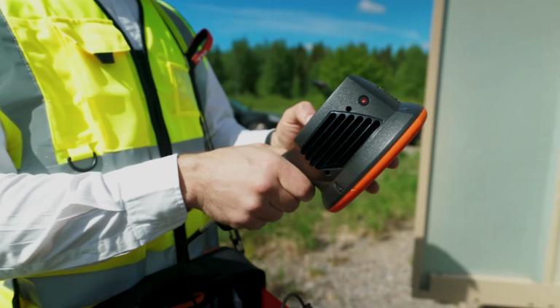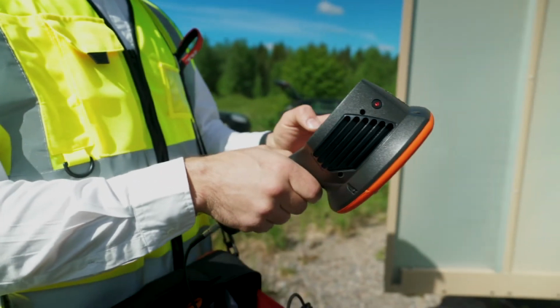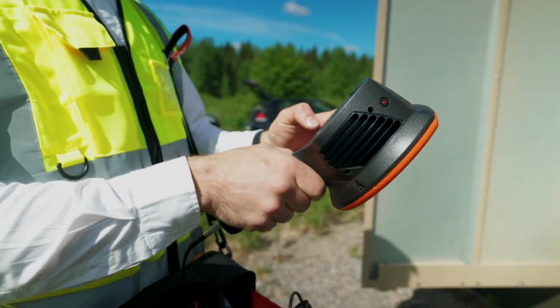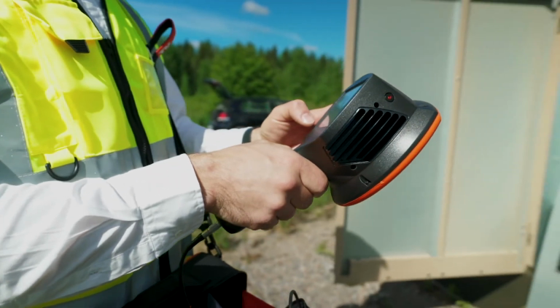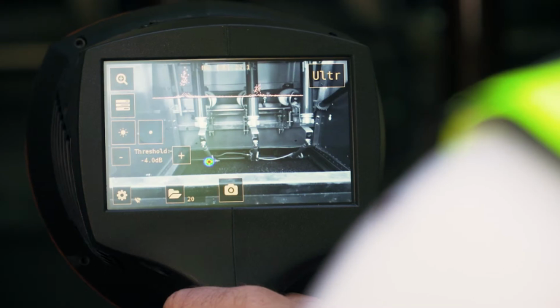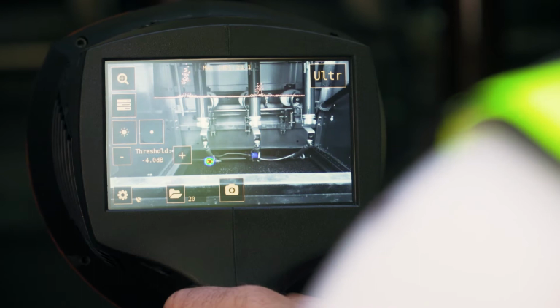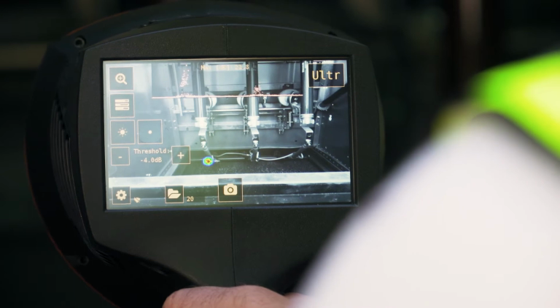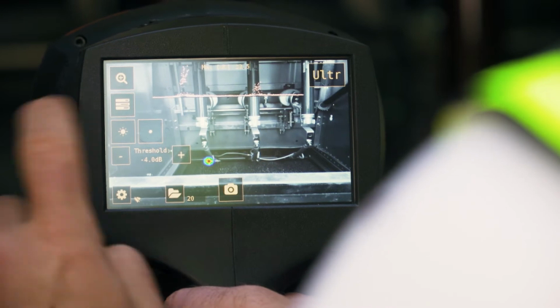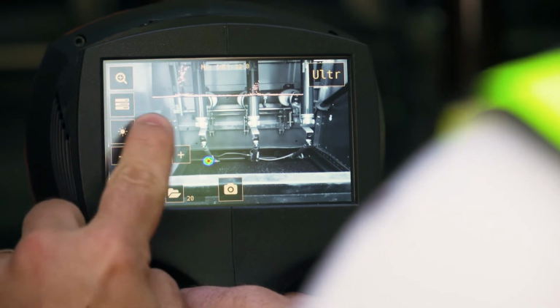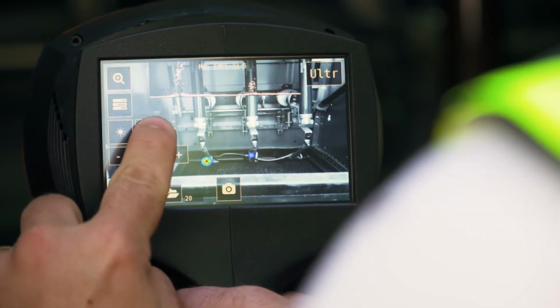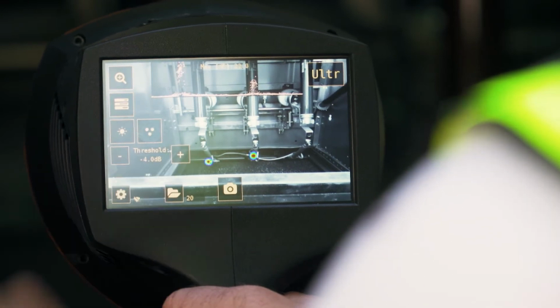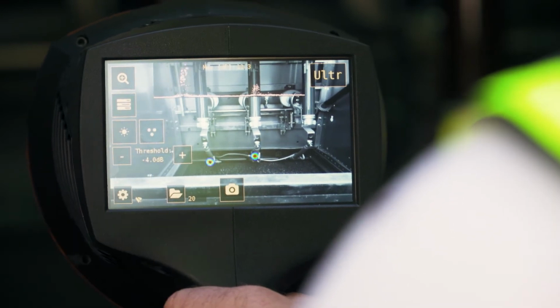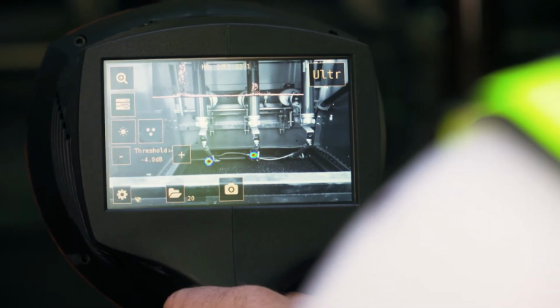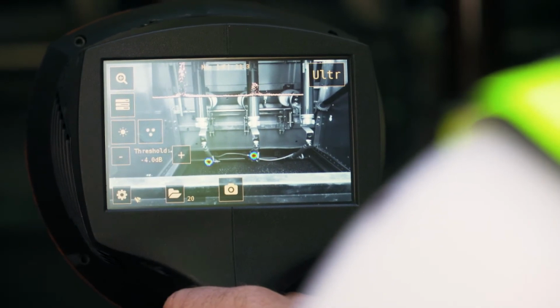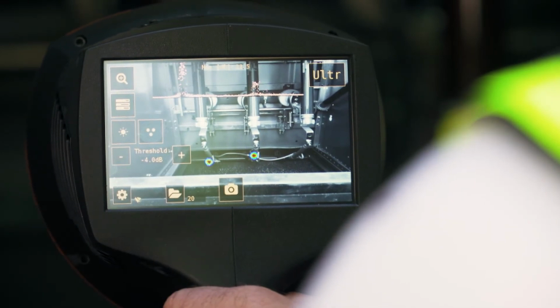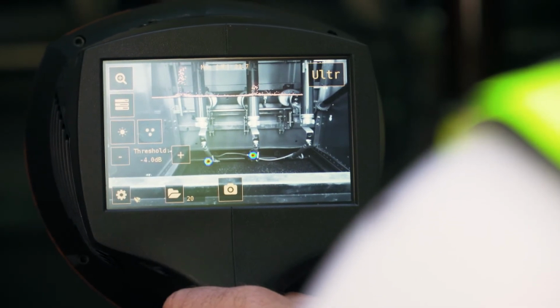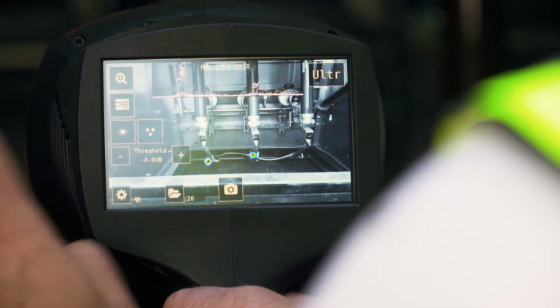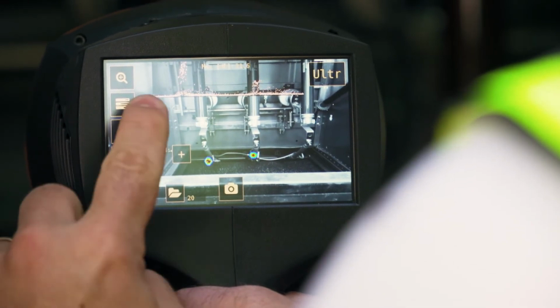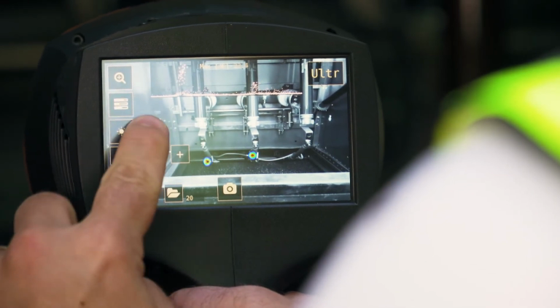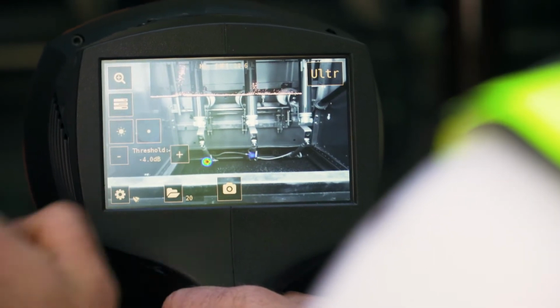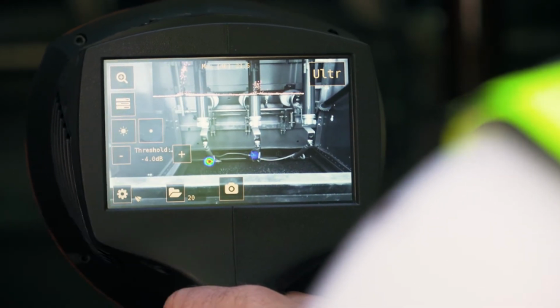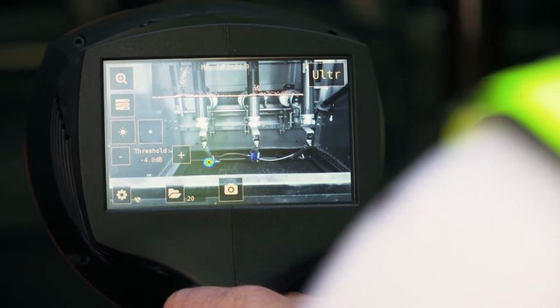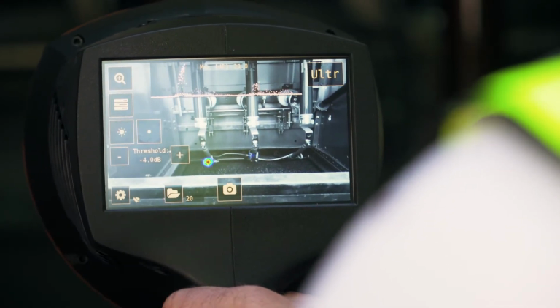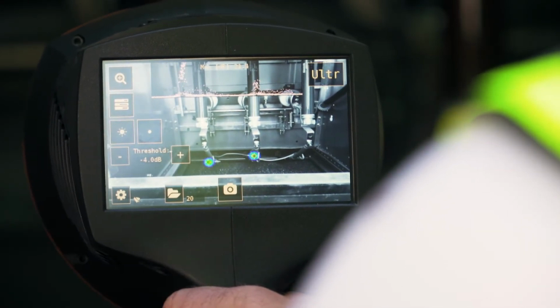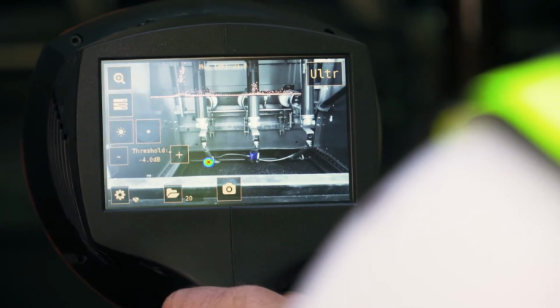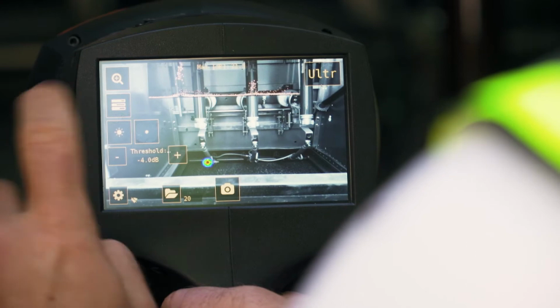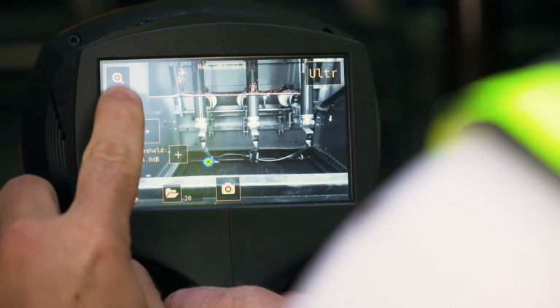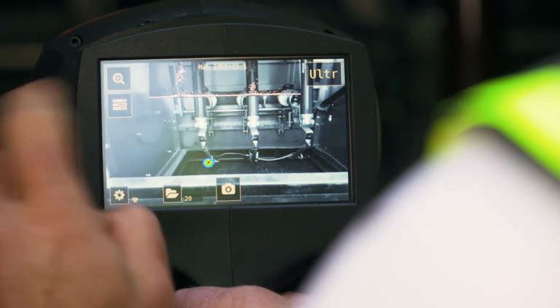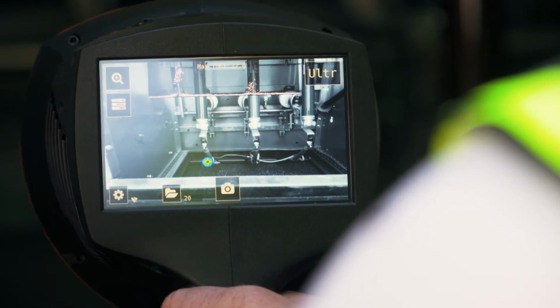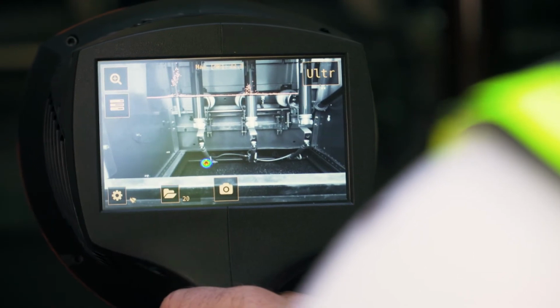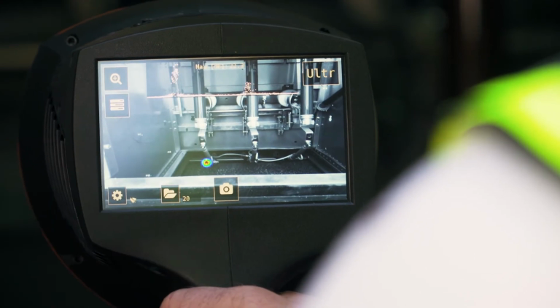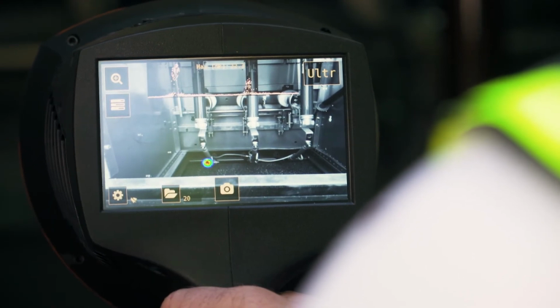The NL camera analyzes the dominant sound source, which is indicated by the small crosshair on the screen.